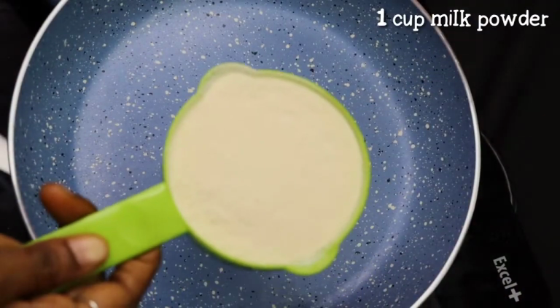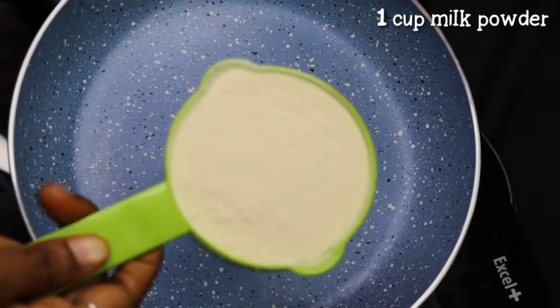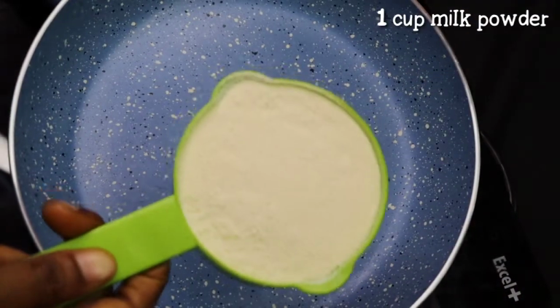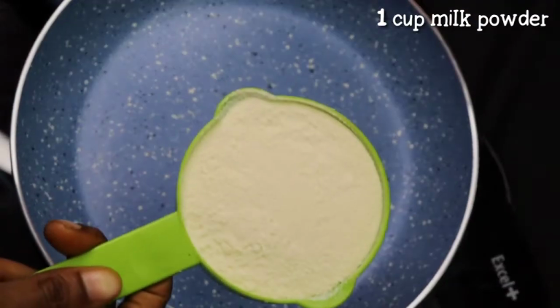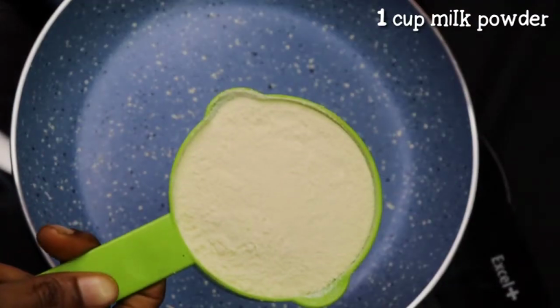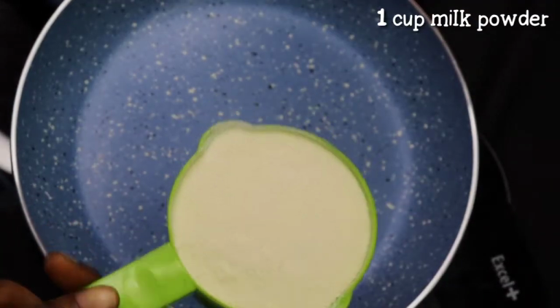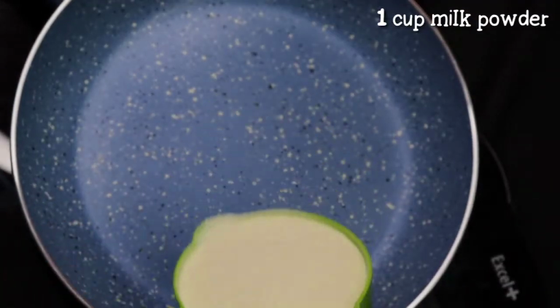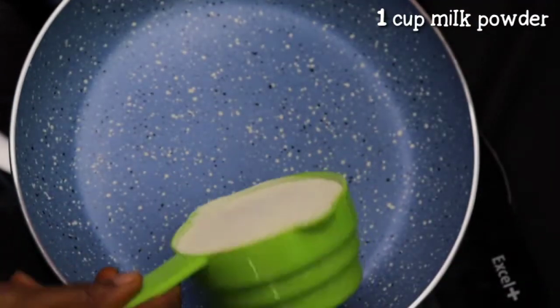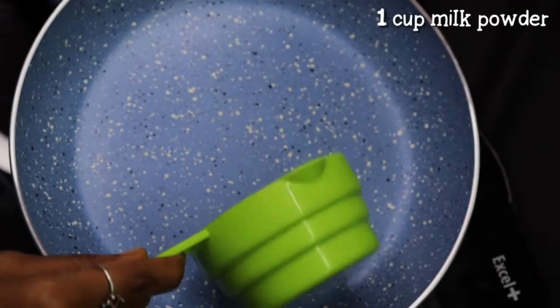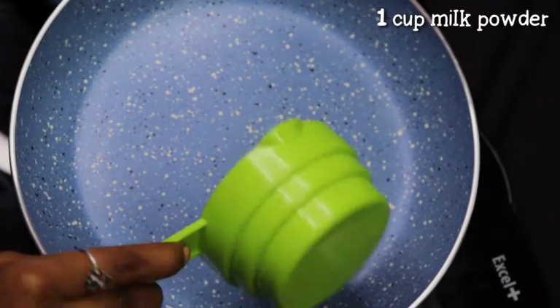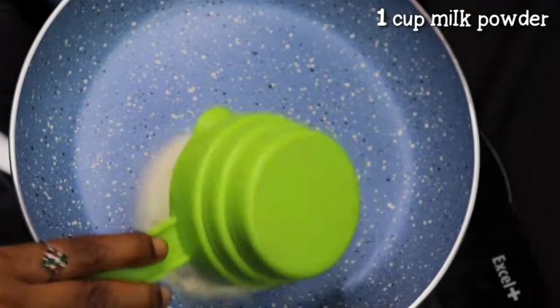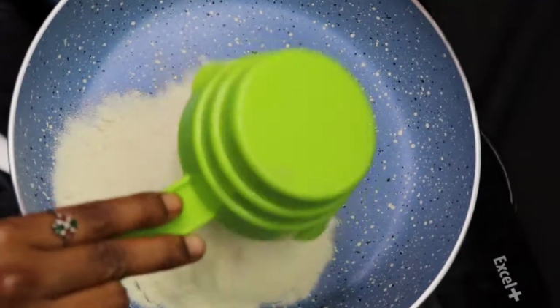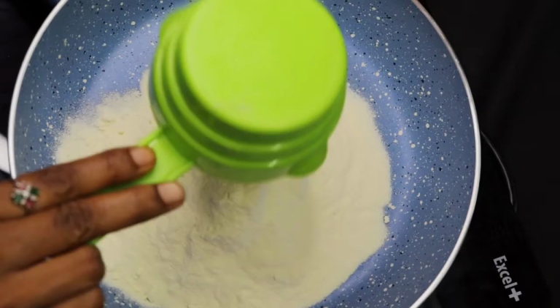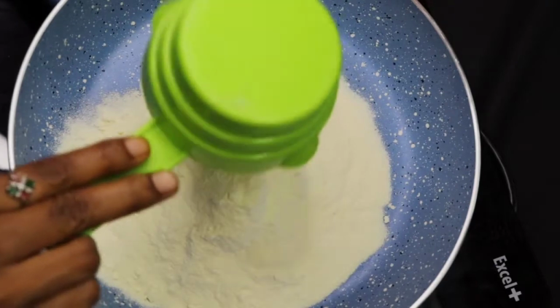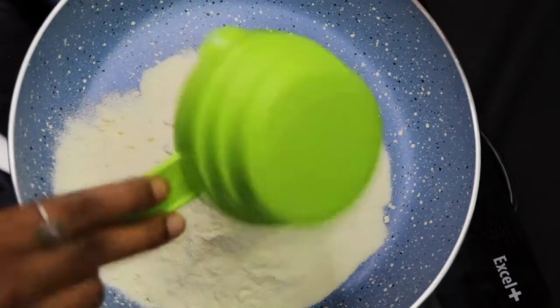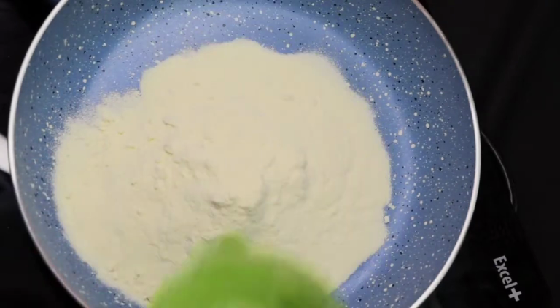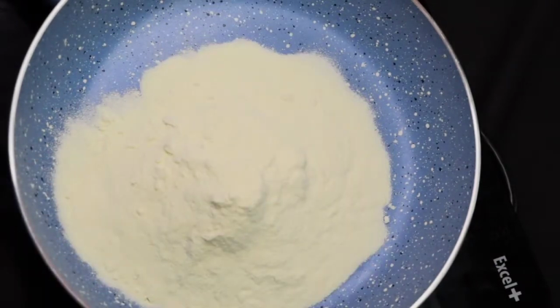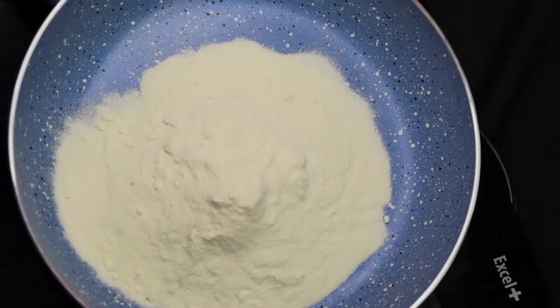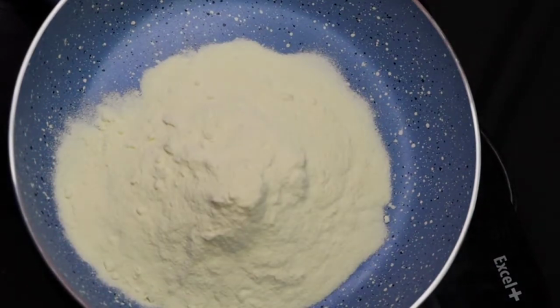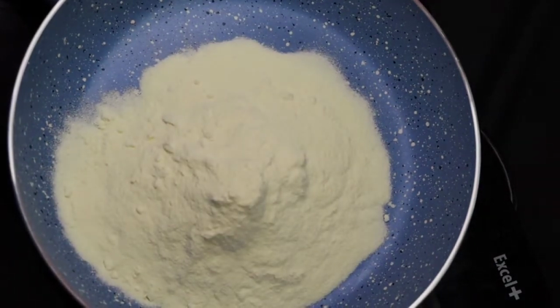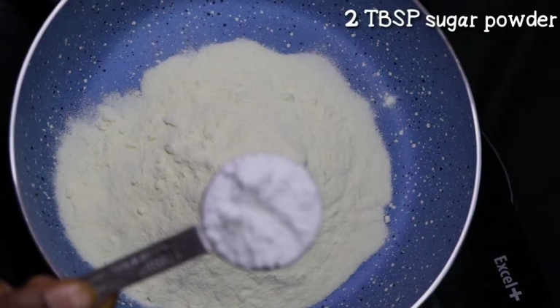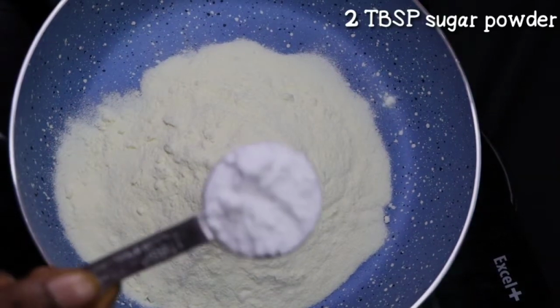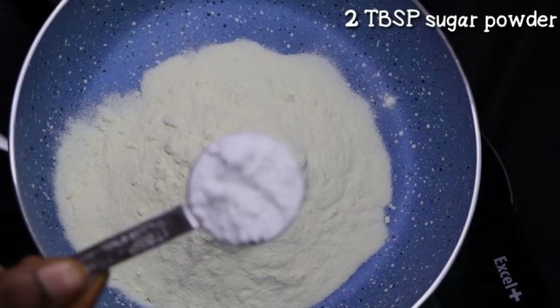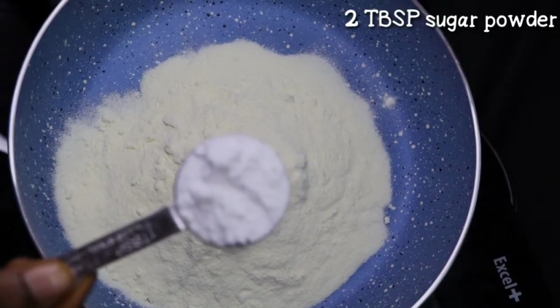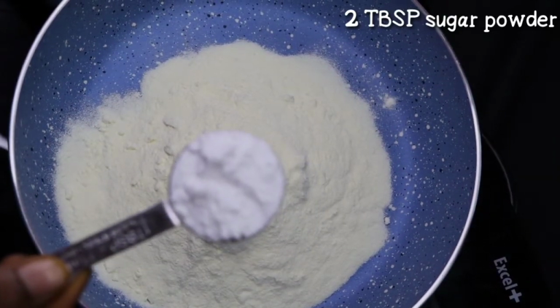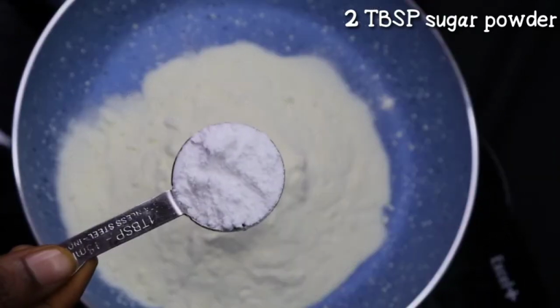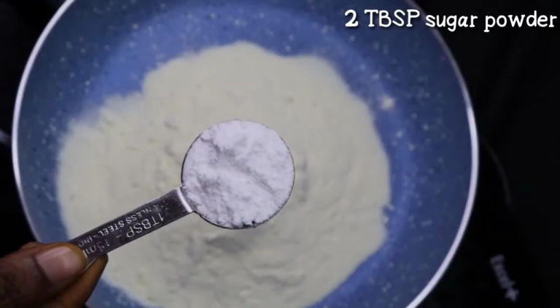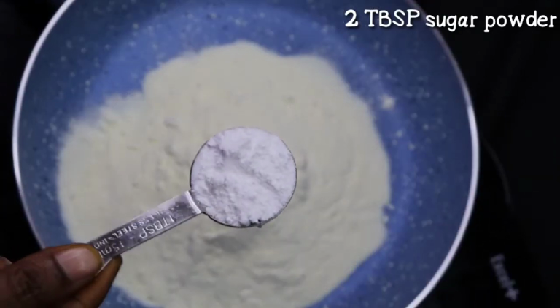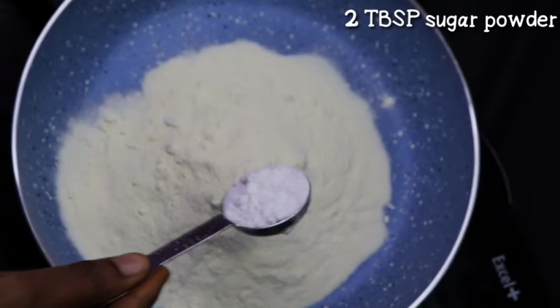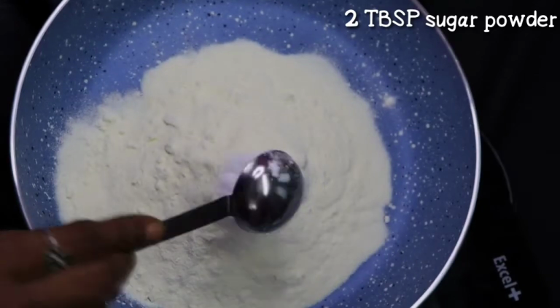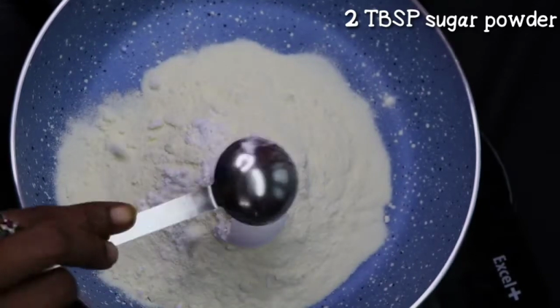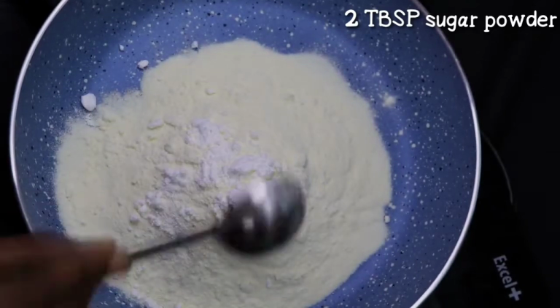First, add 1 cup of palm powder. Add 2 tbsp of sugar powder.